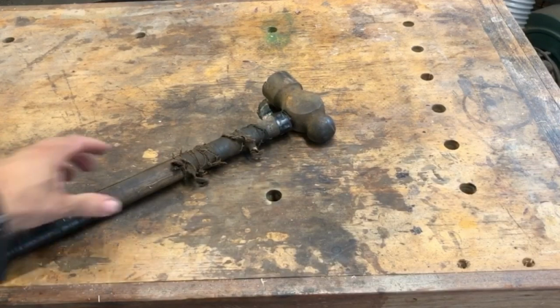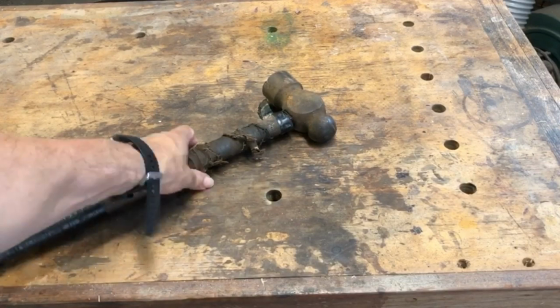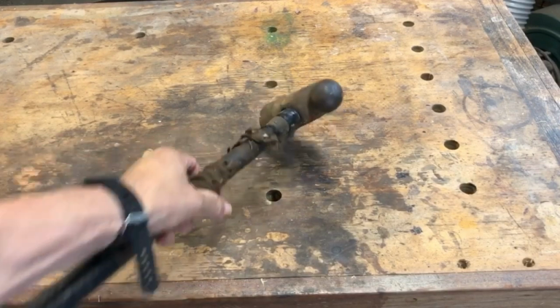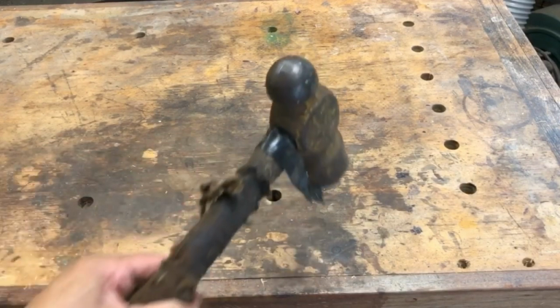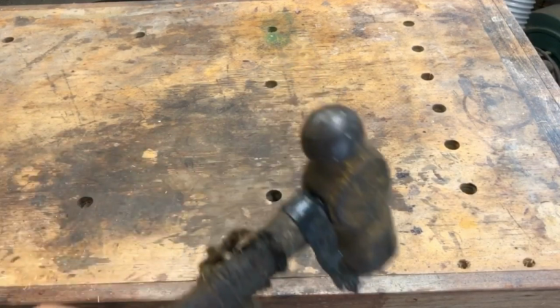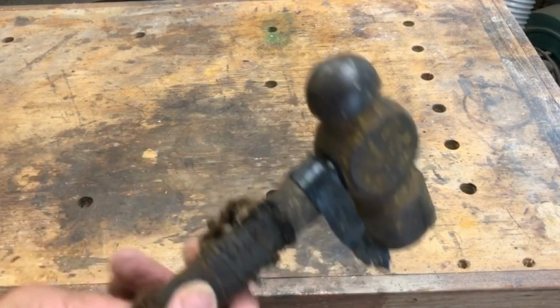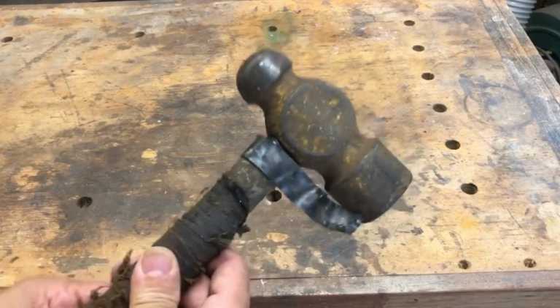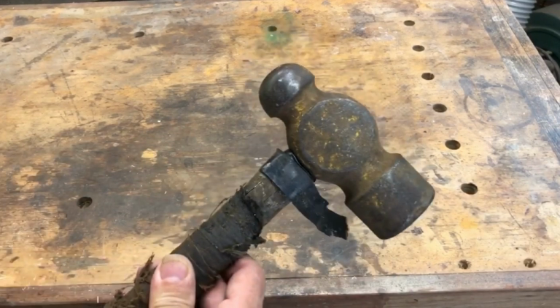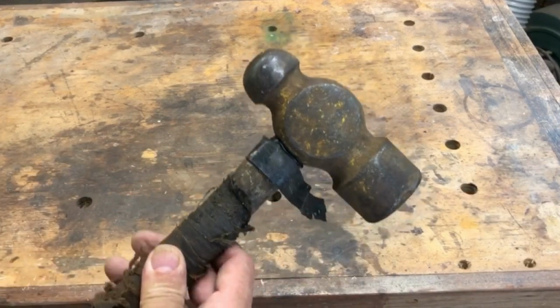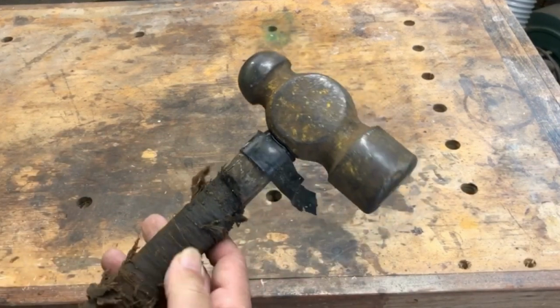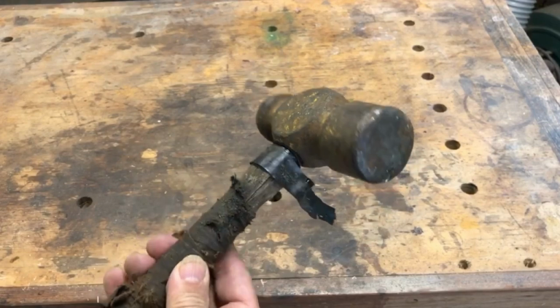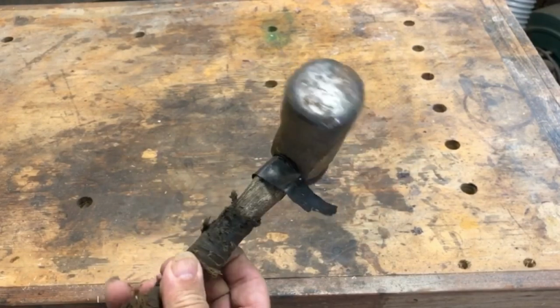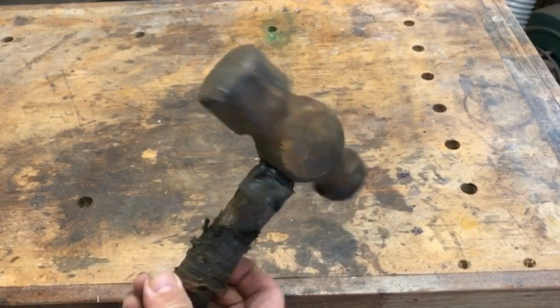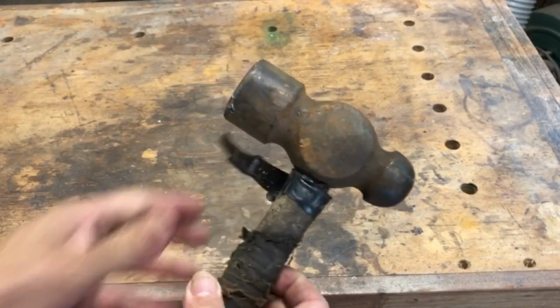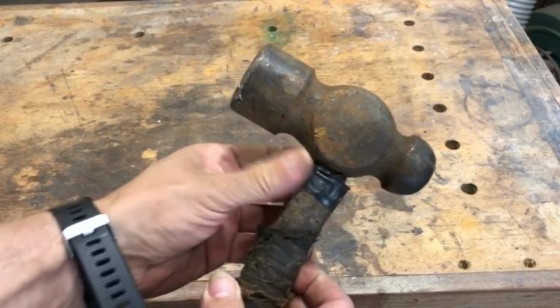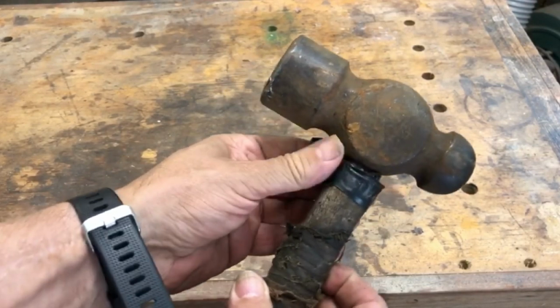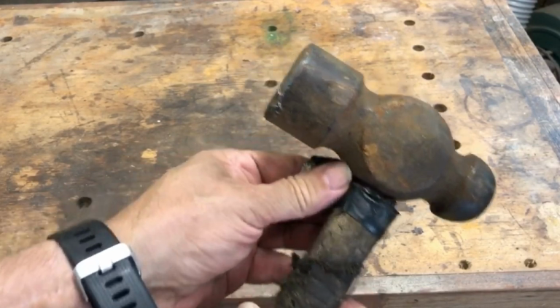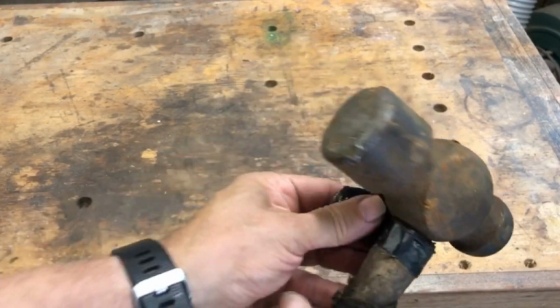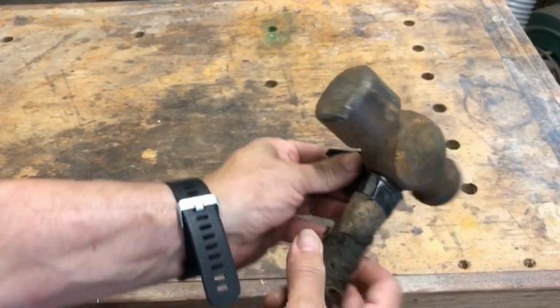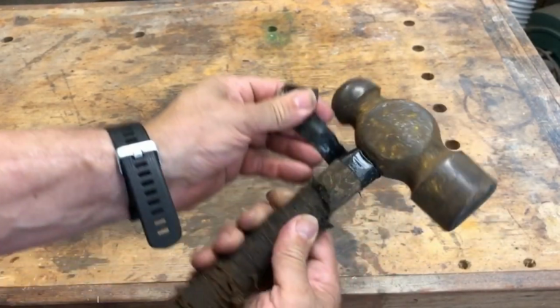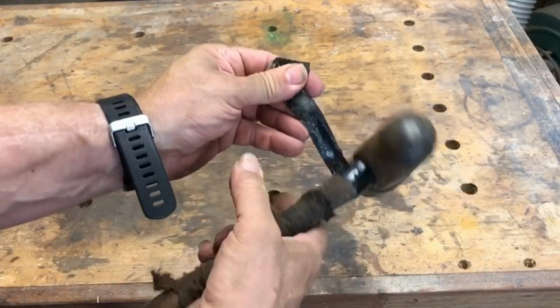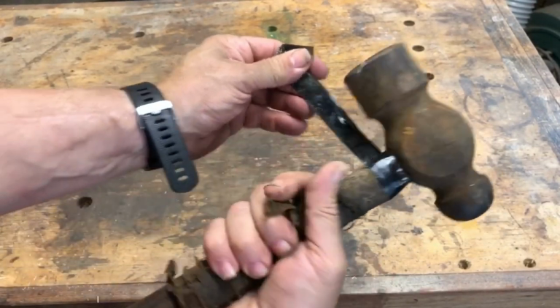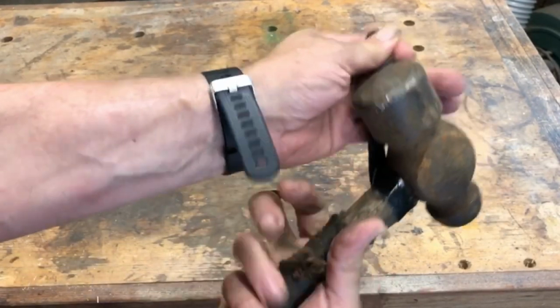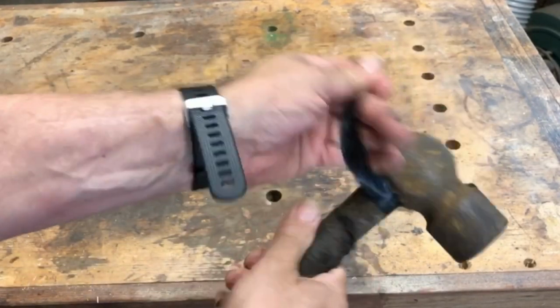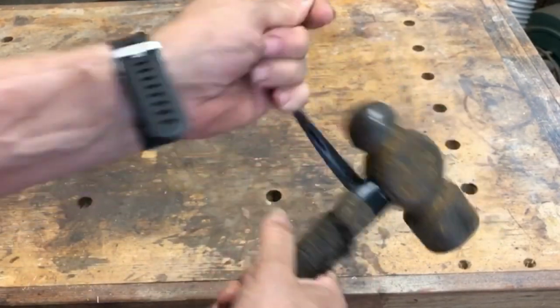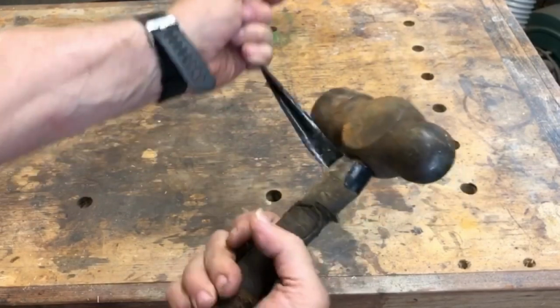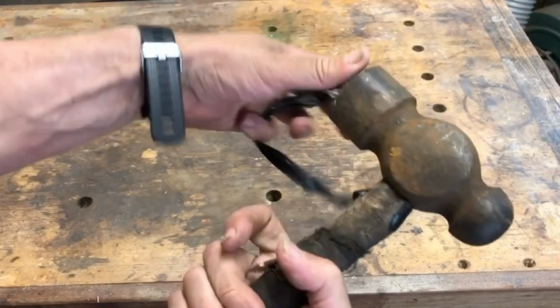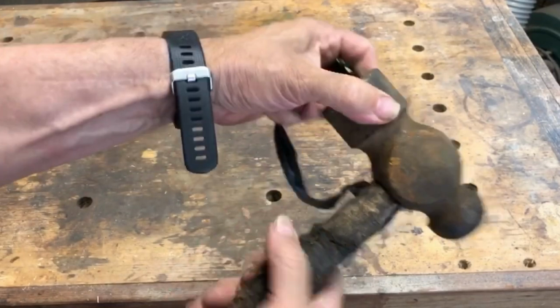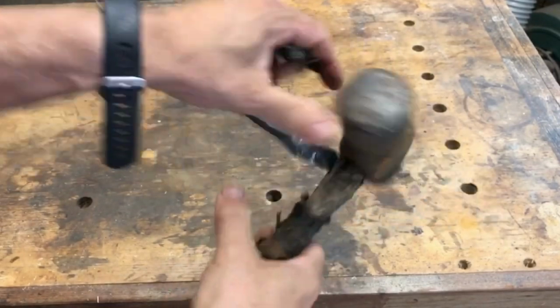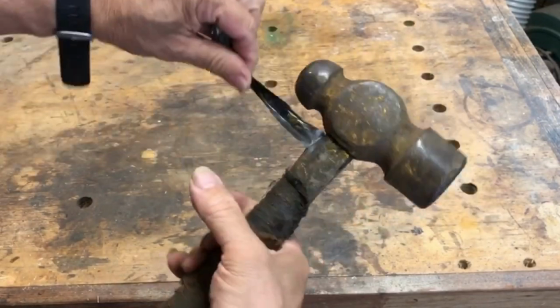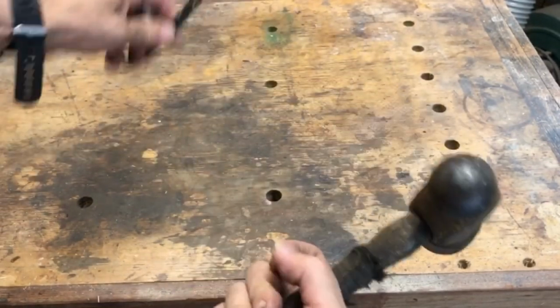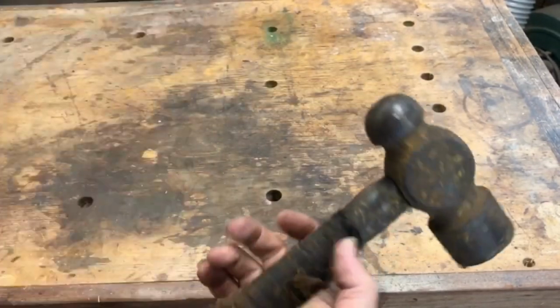Hey everybody, welcome to another episode of Bob's Woodshop. Today I'm going to be working on this old ball peen hammer that a buddy of mine gave me. I'm really having a lot of fun with these restoration videos.